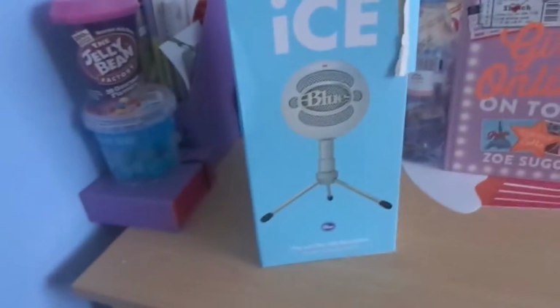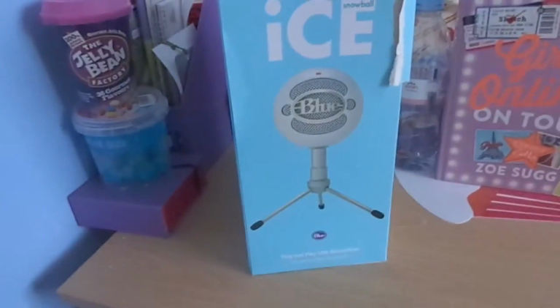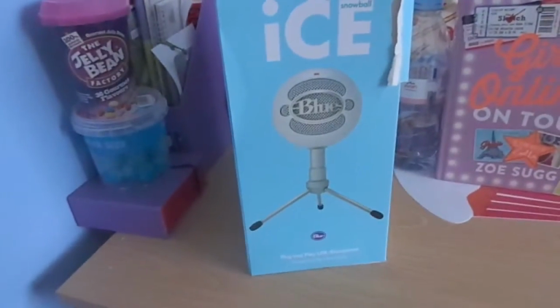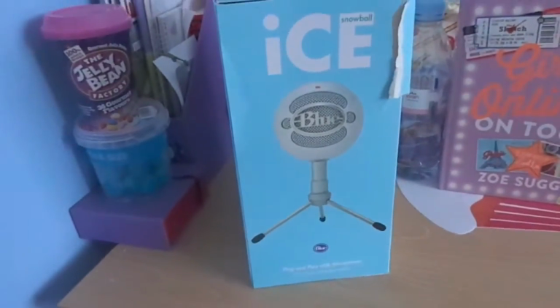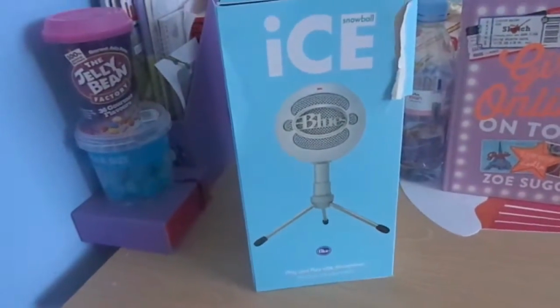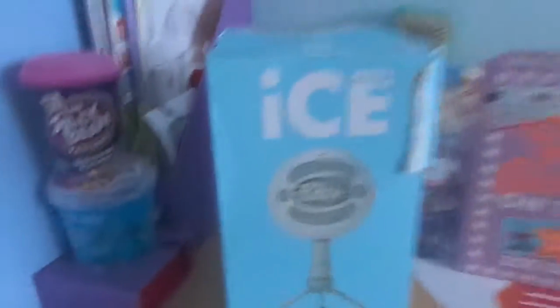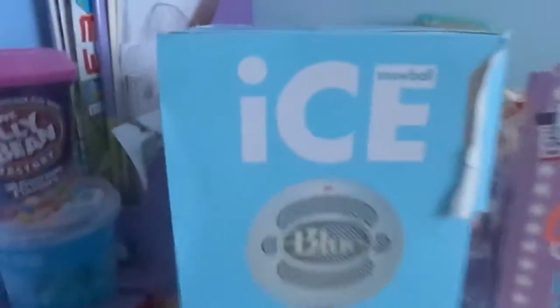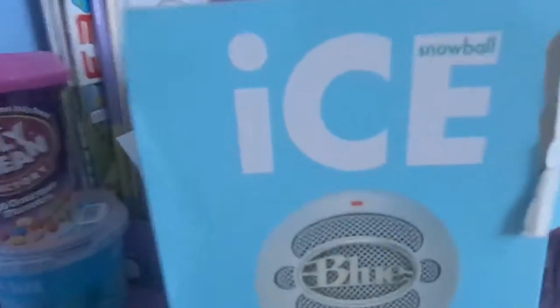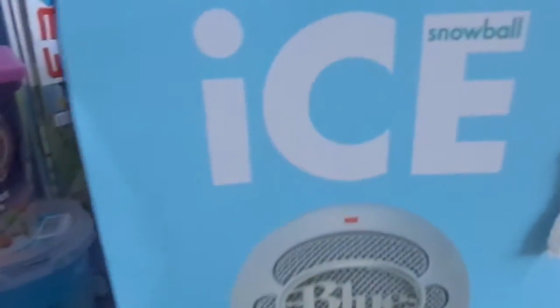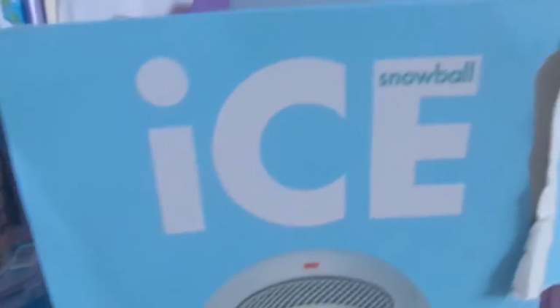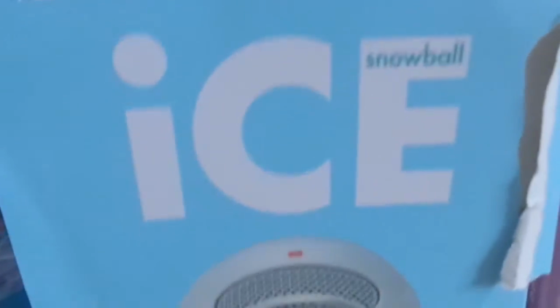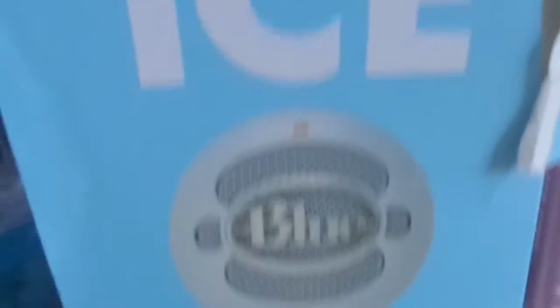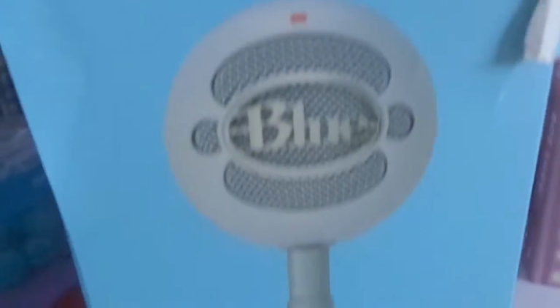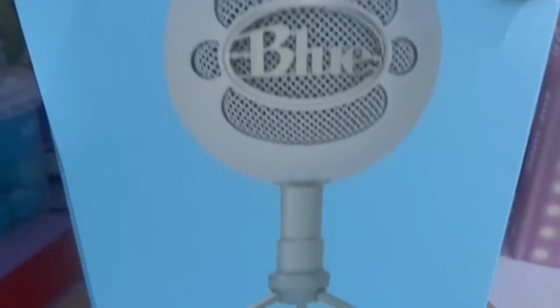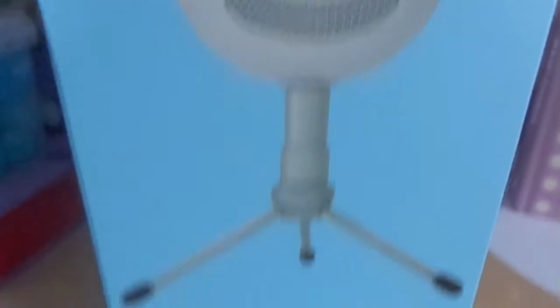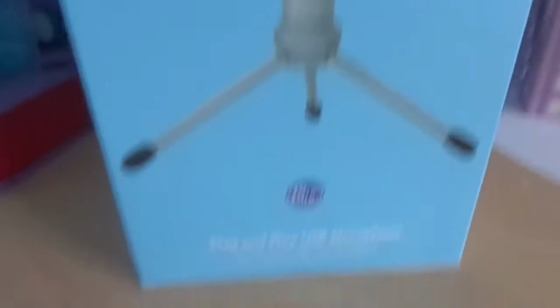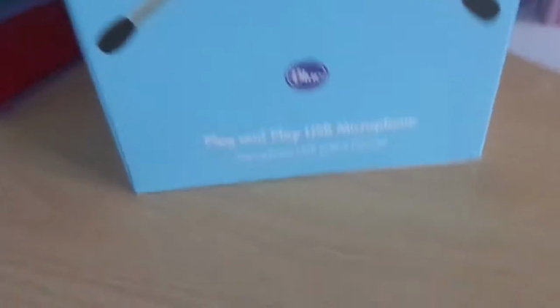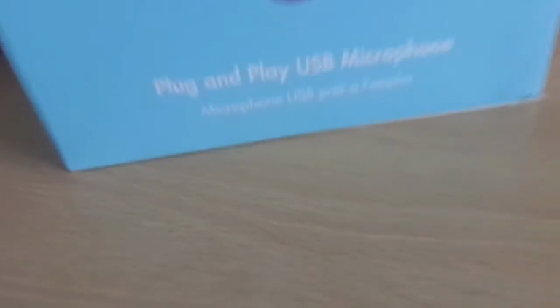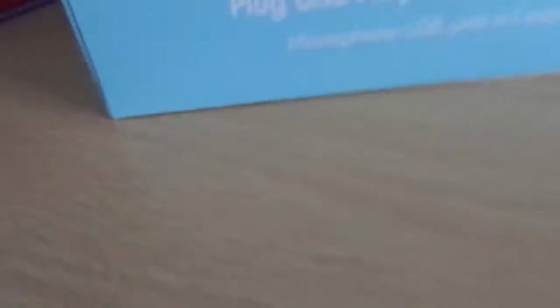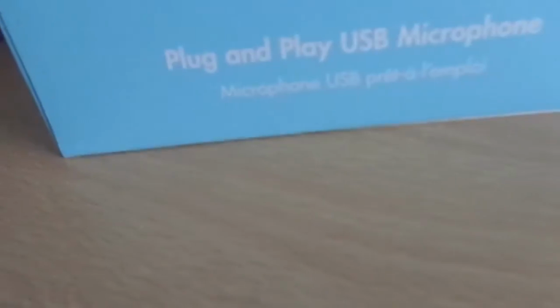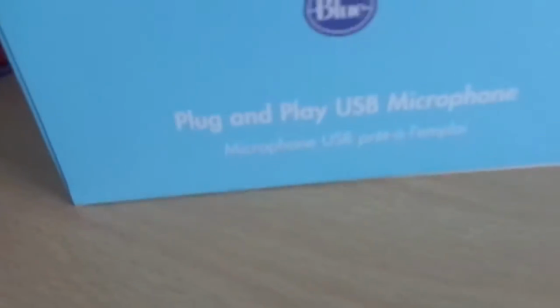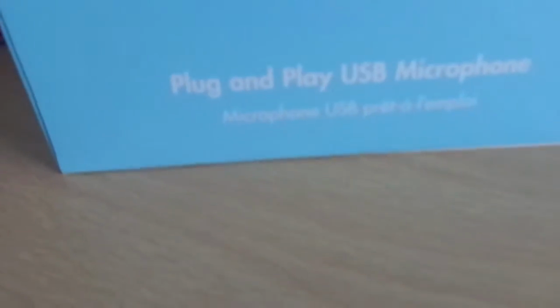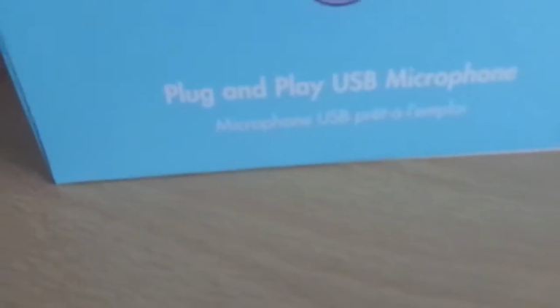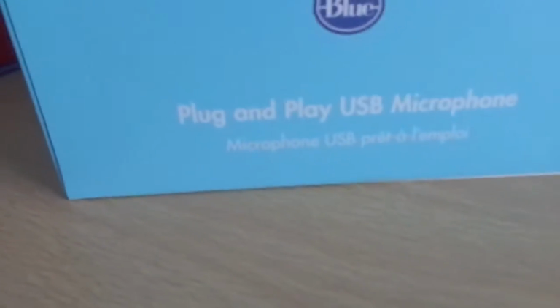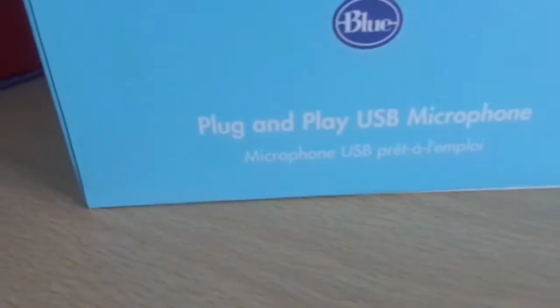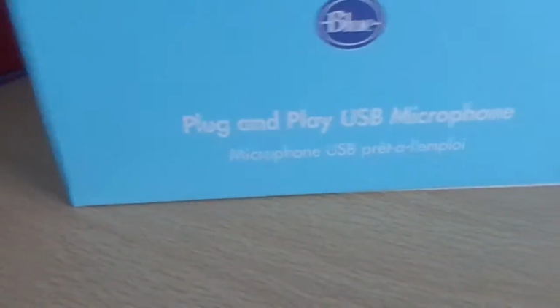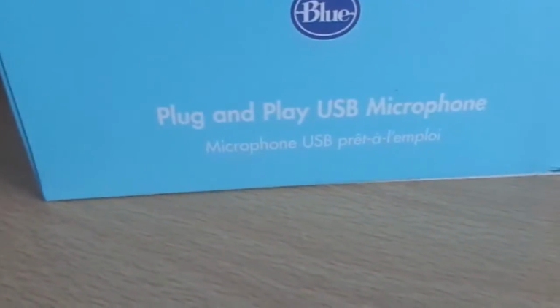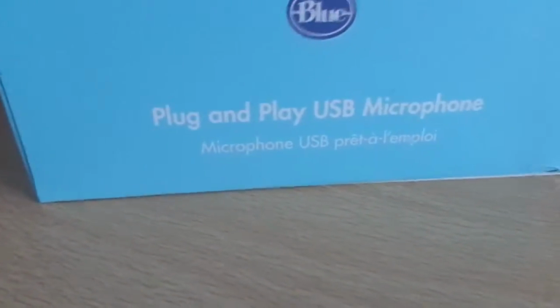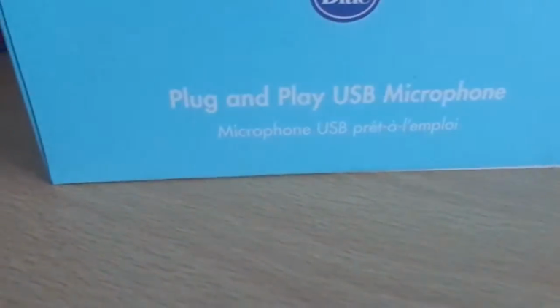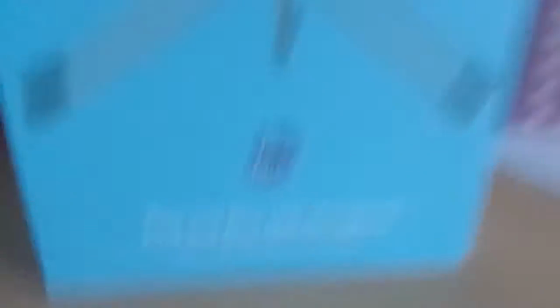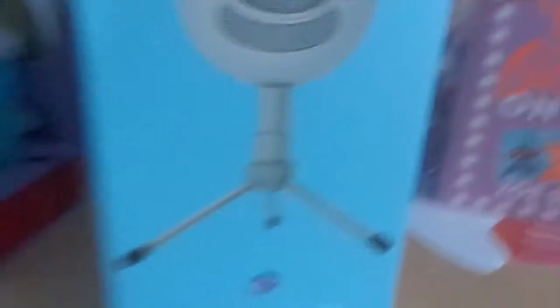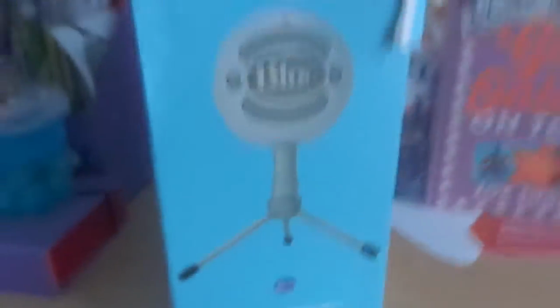Here is the side view again. It's just a picture of the Snowball Ice, and it's got a picture of the mic. And it says plug and play USB mic.